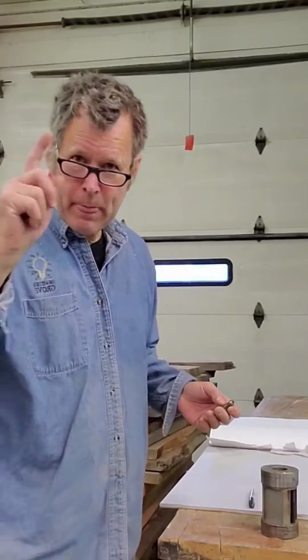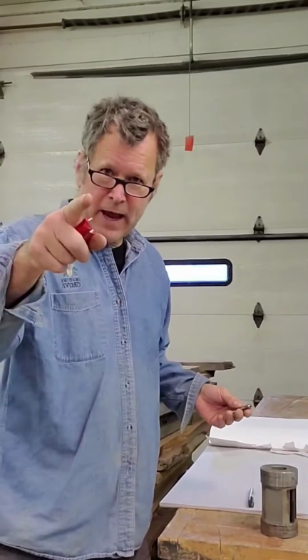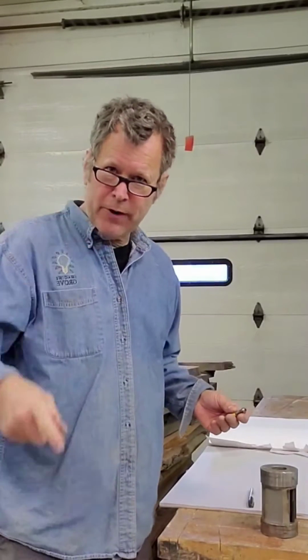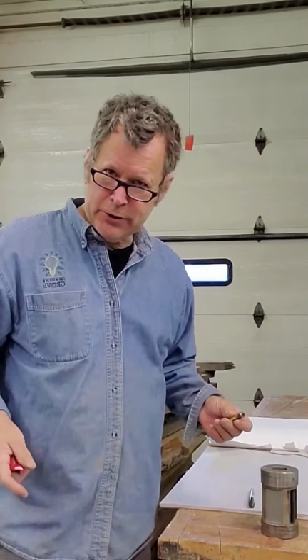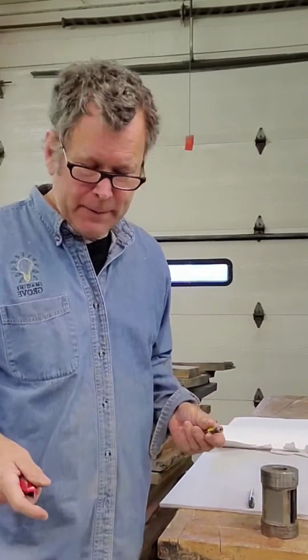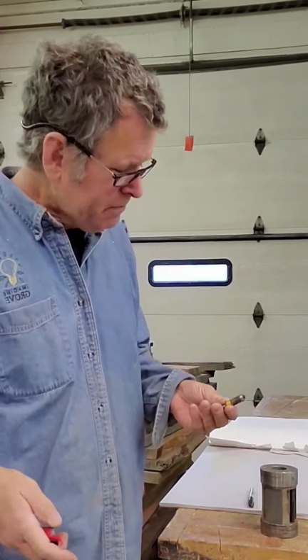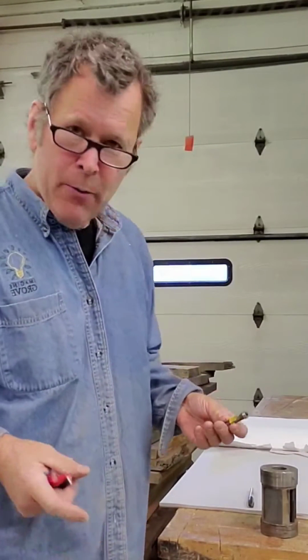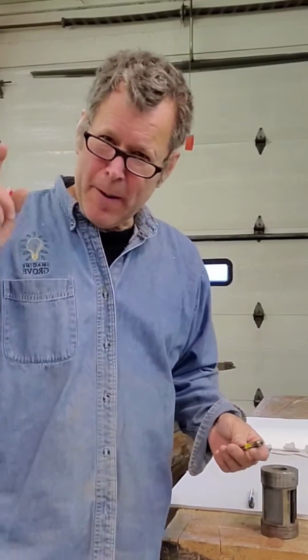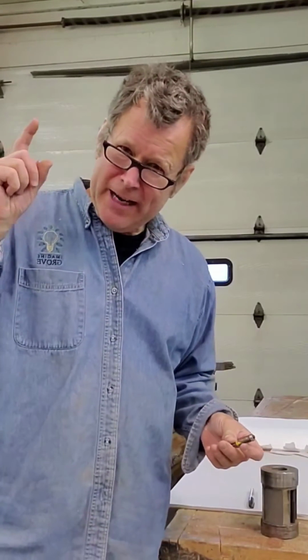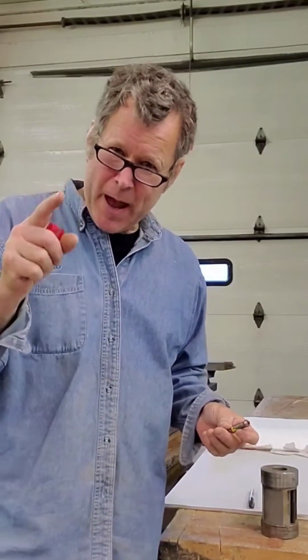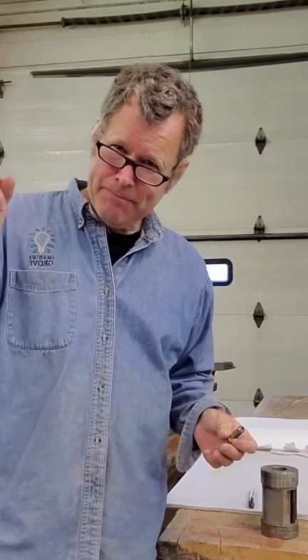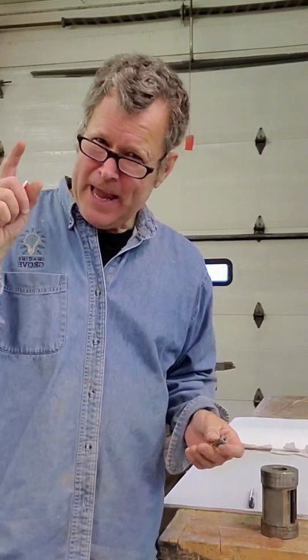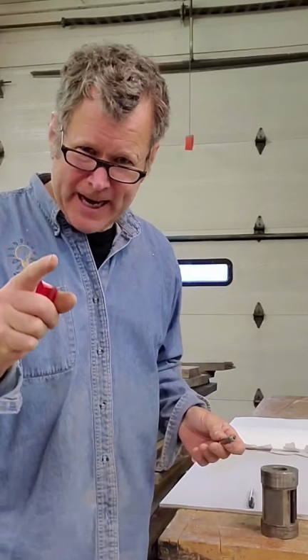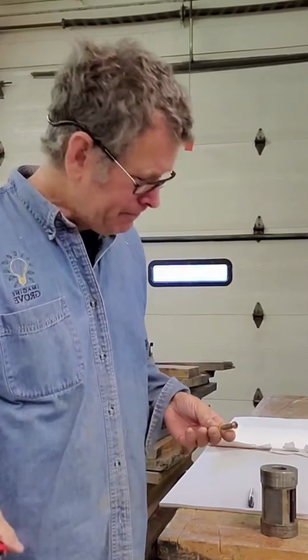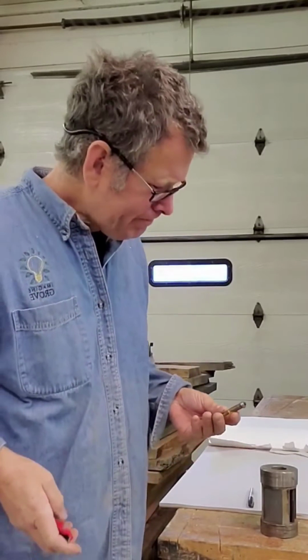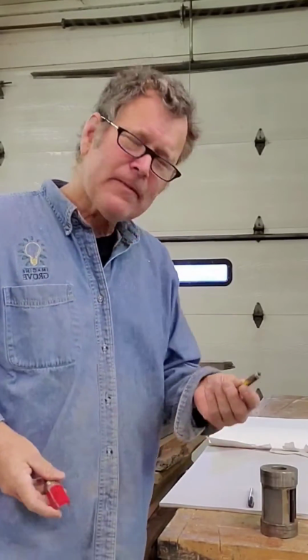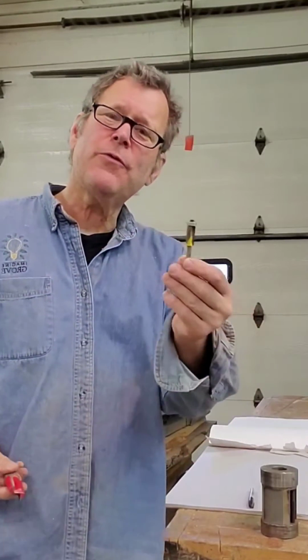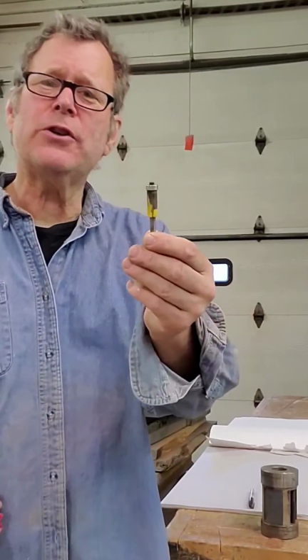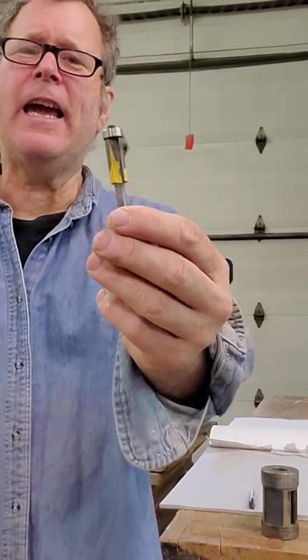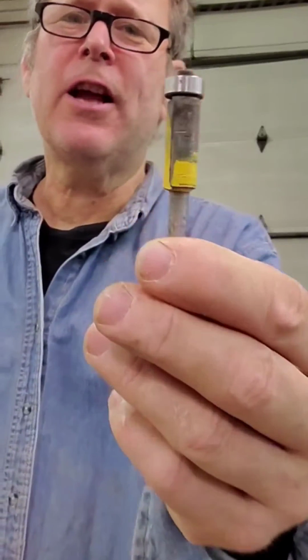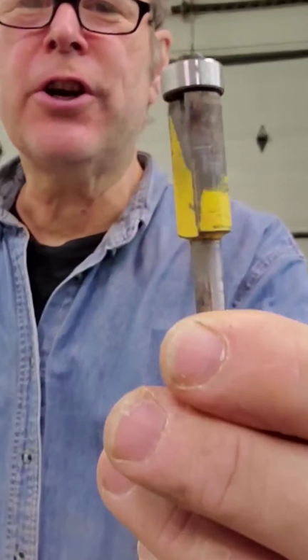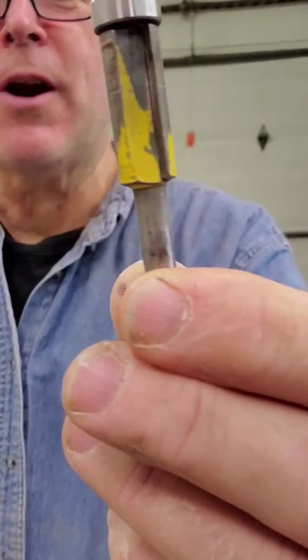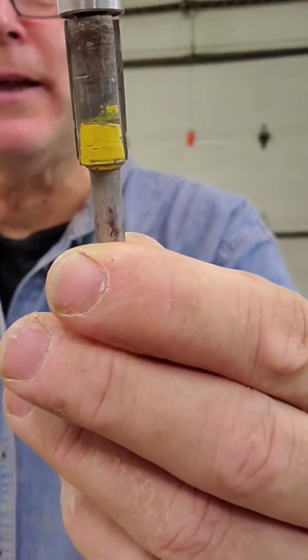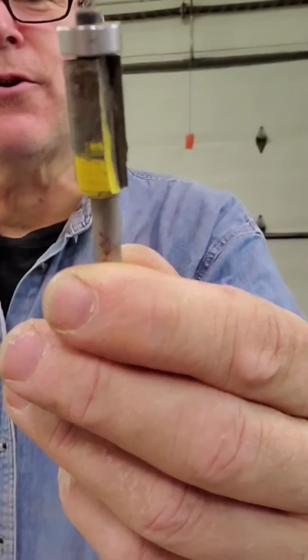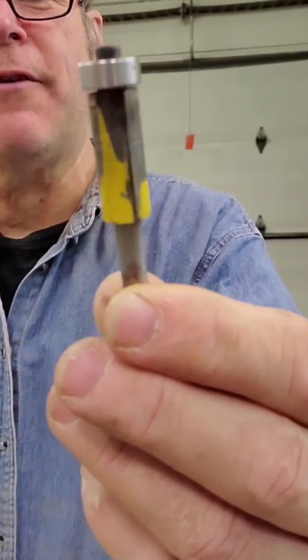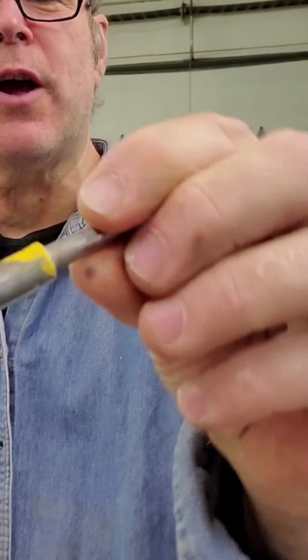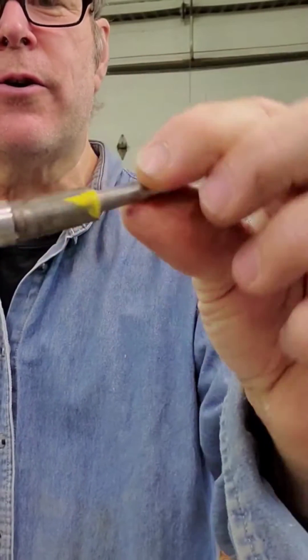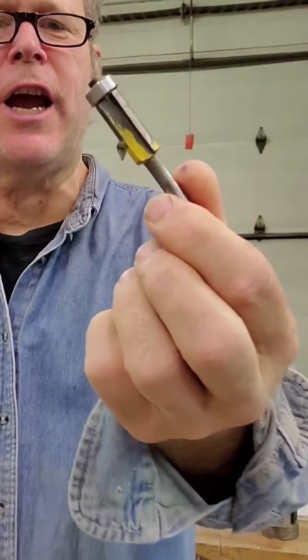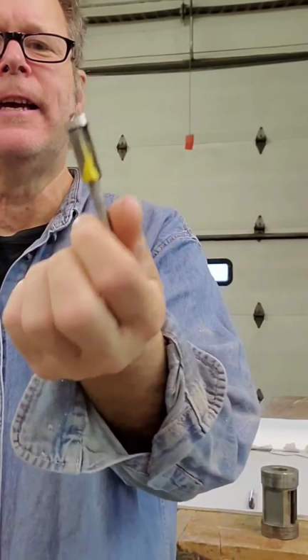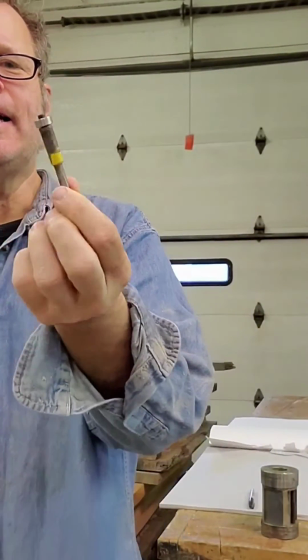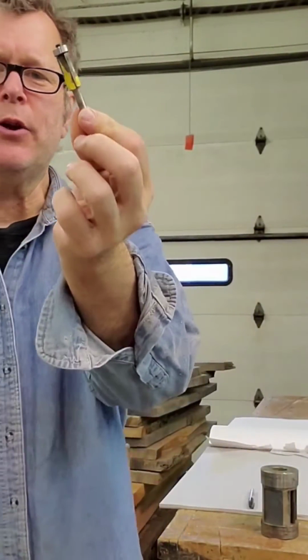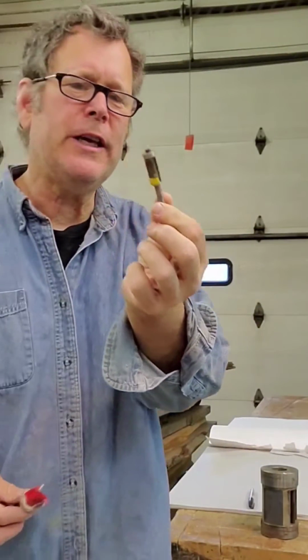Hey, Scott Grof here for Tuesday's Tips. I want to talk about chip out and exit angle. If you're ever using a flush trim router bit — this little half-inch one, quarter-inch shank — a lot of people use these.